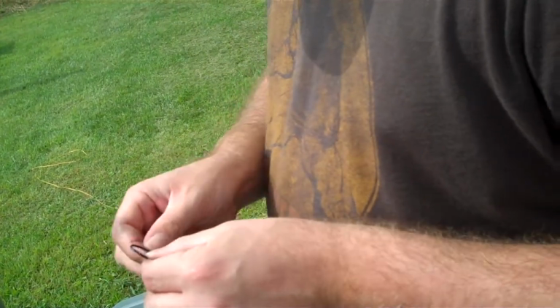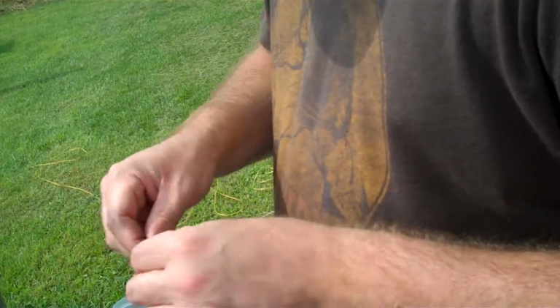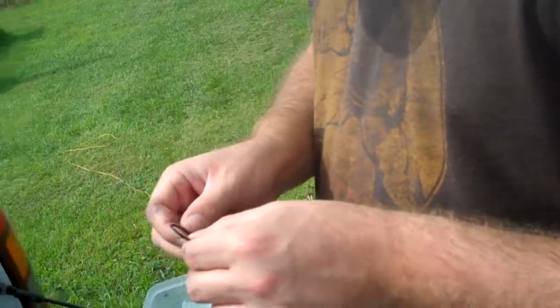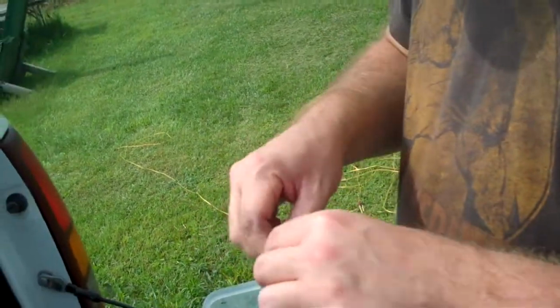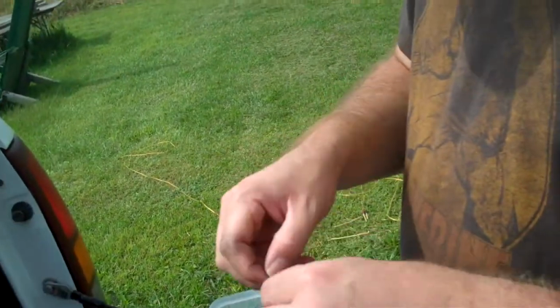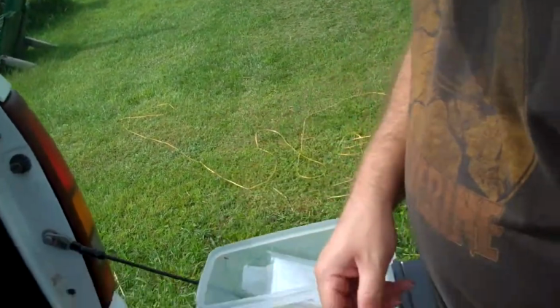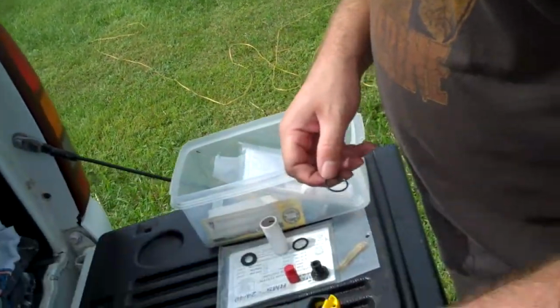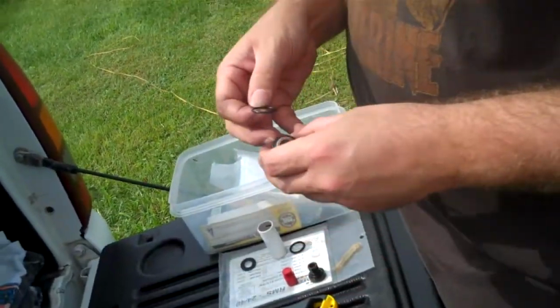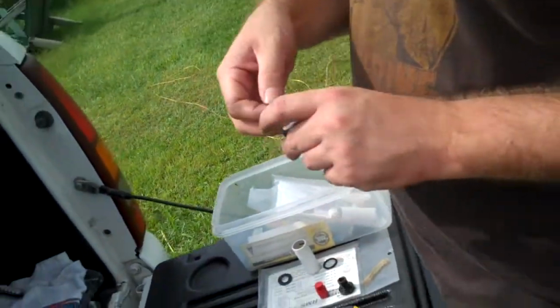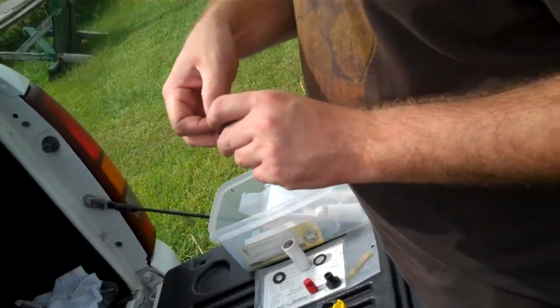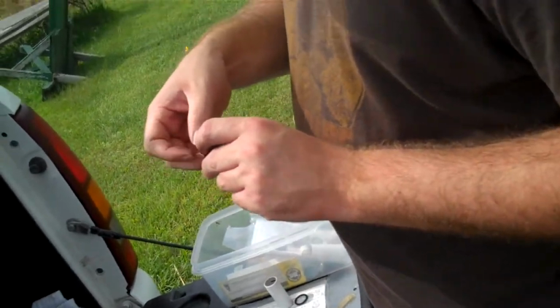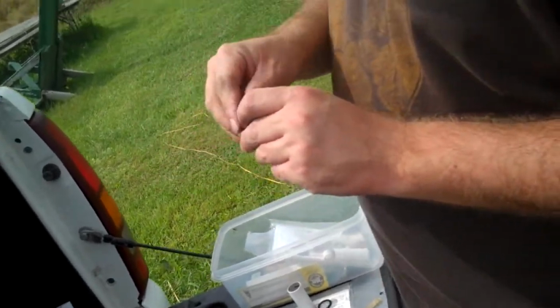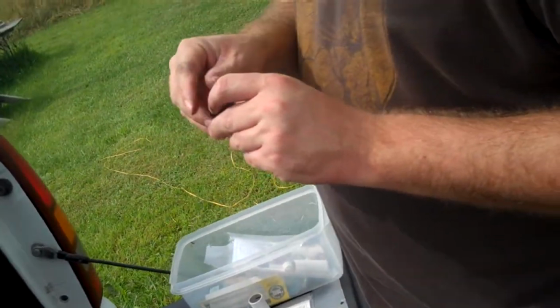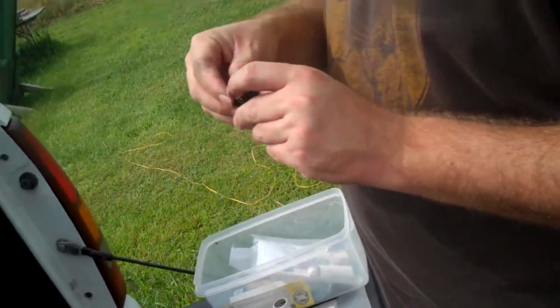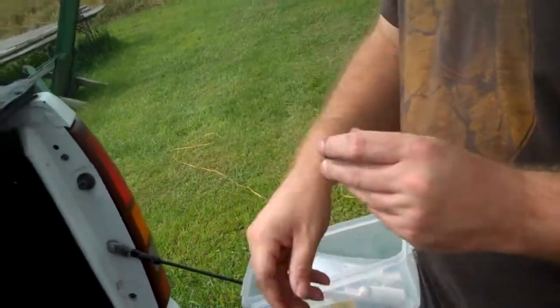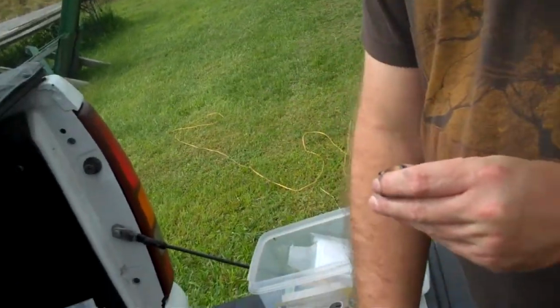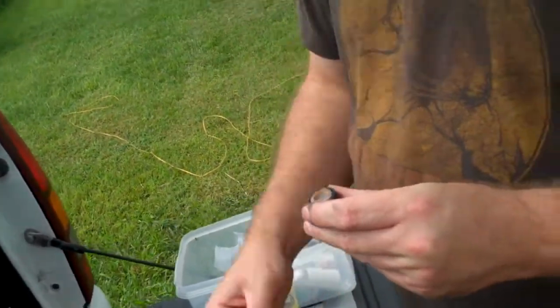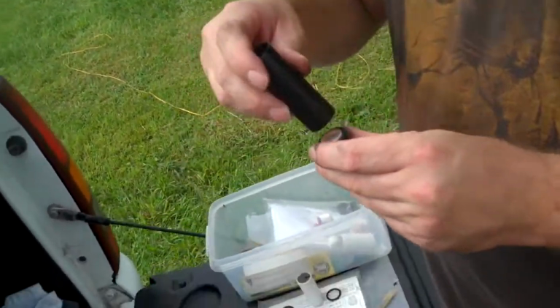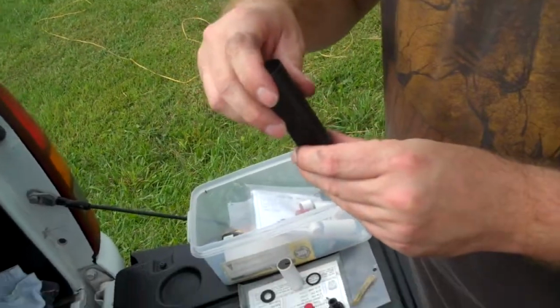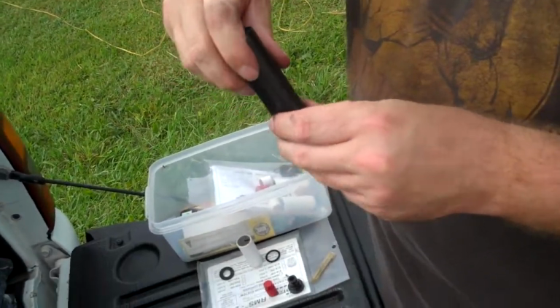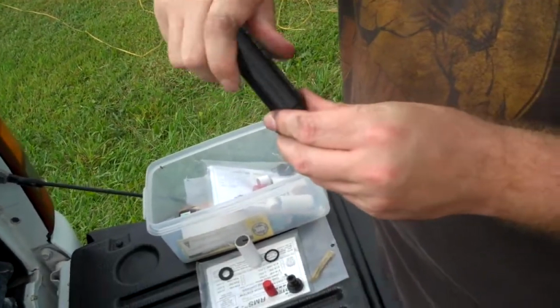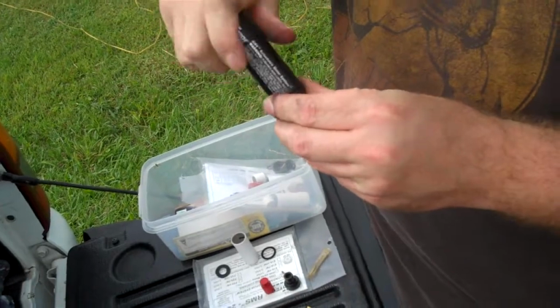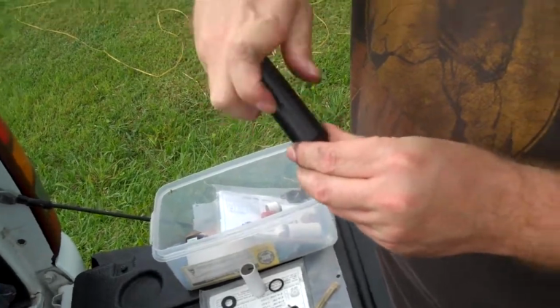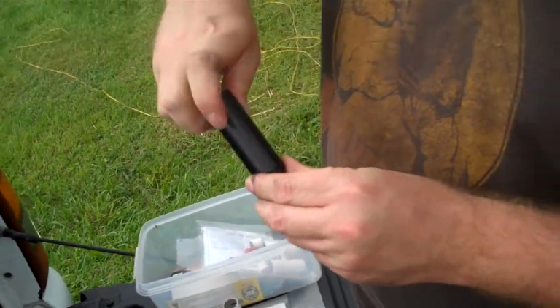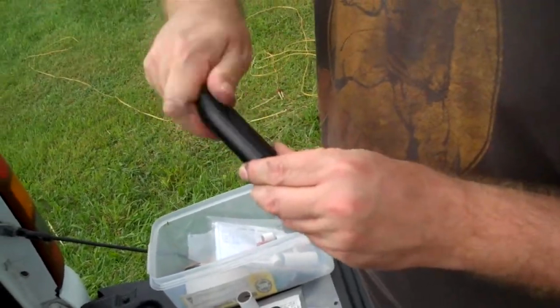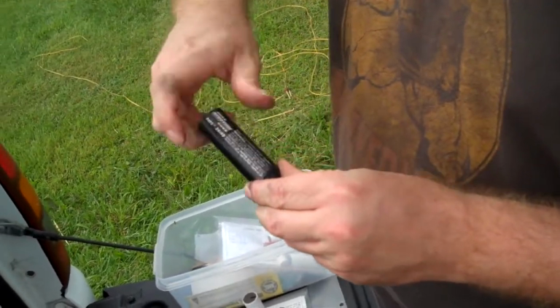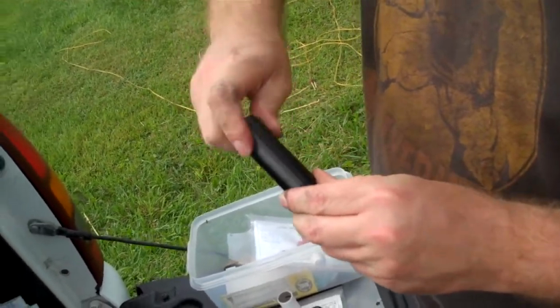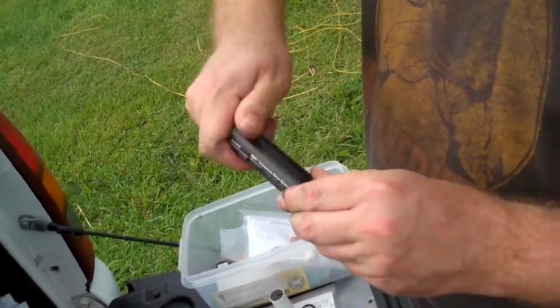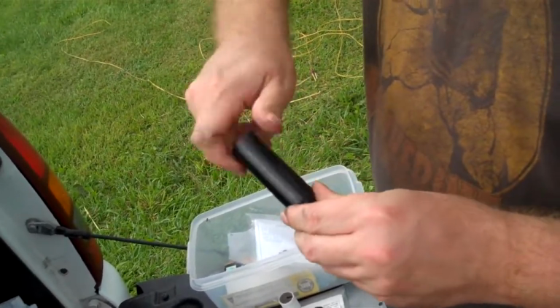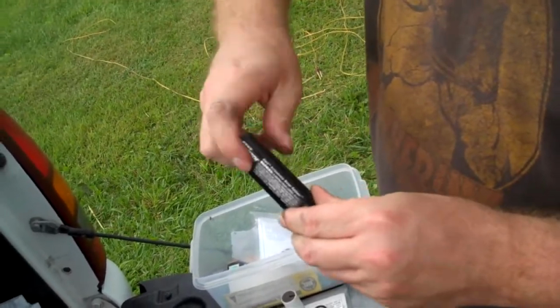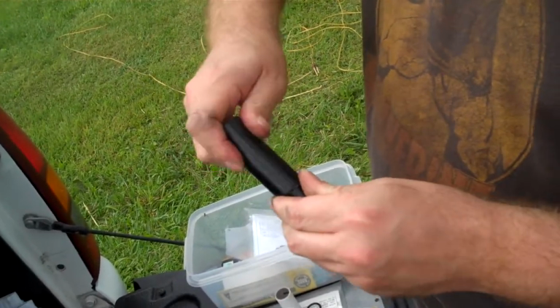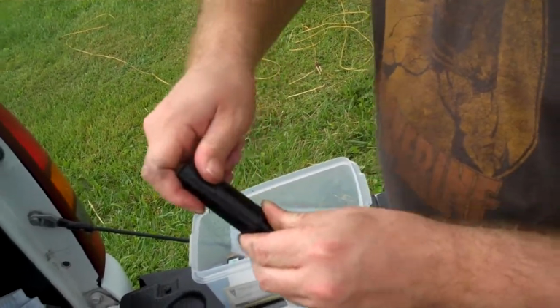Just loop it up real quick. That goes down over here and screws on like this. That's the top part of the case.